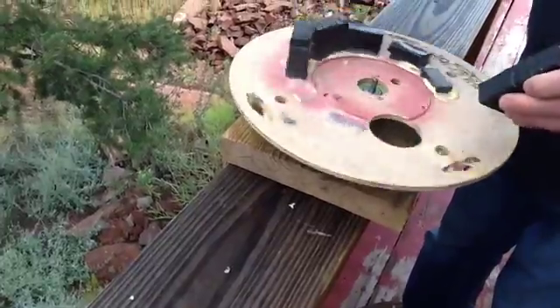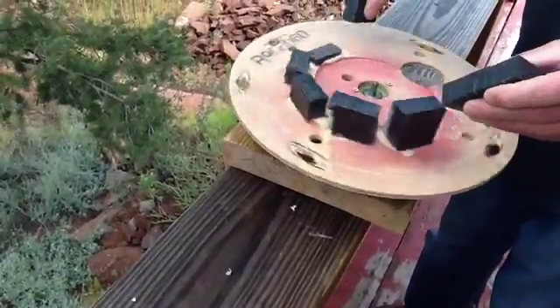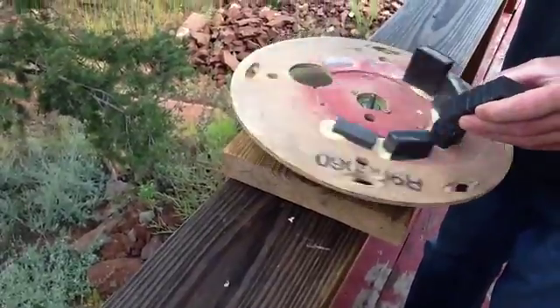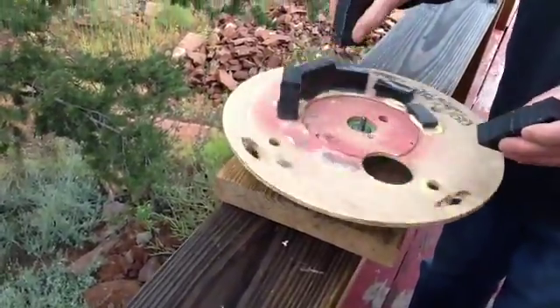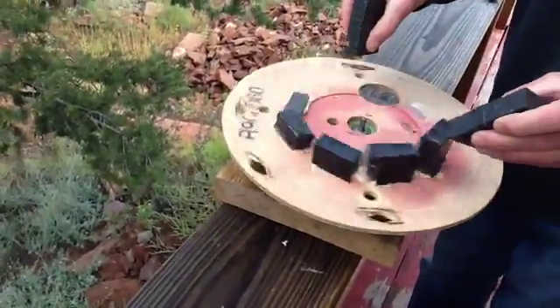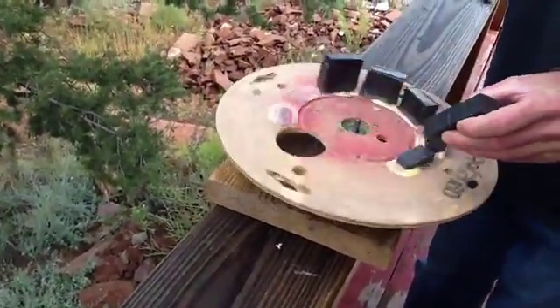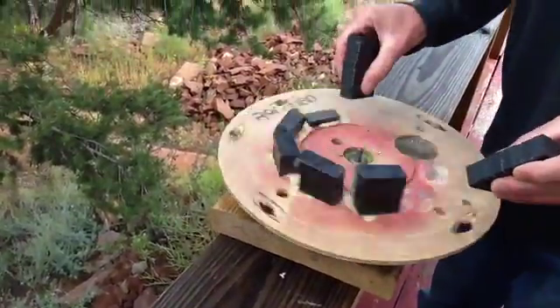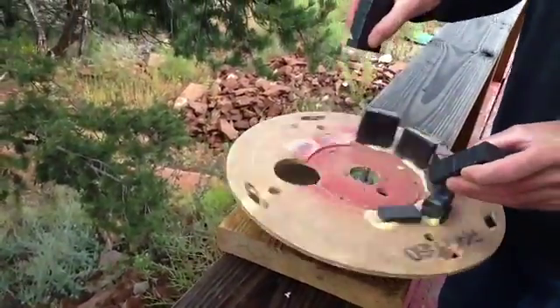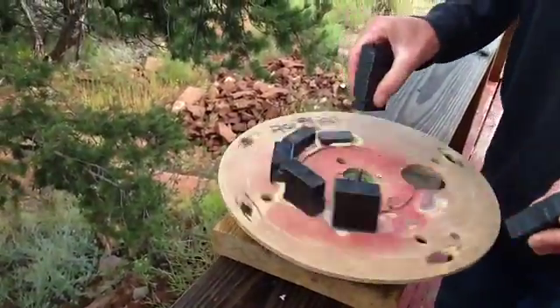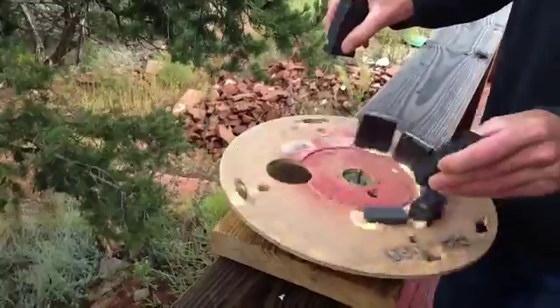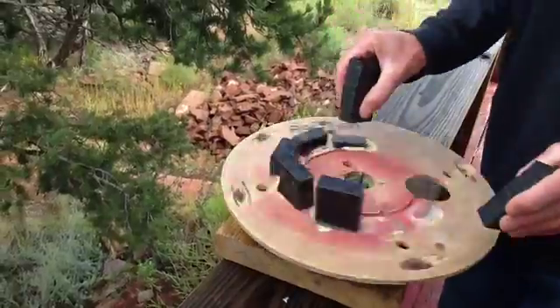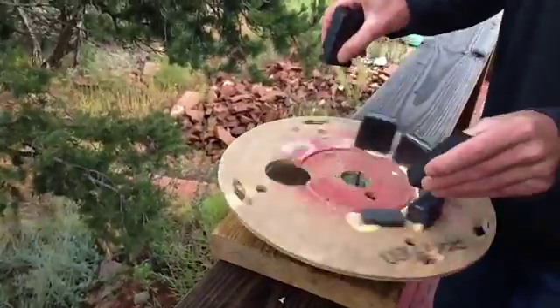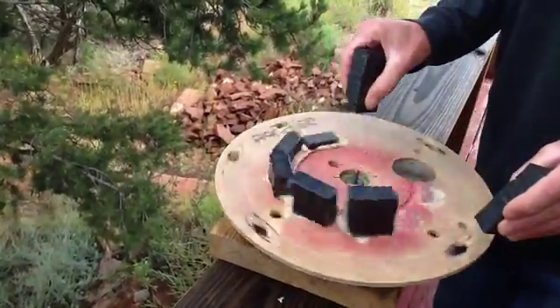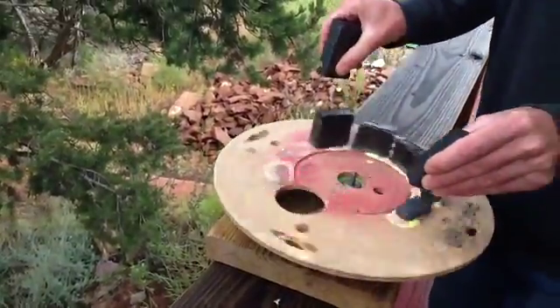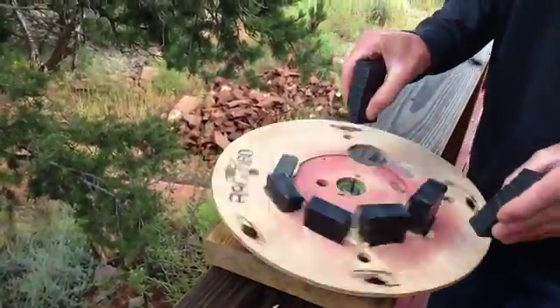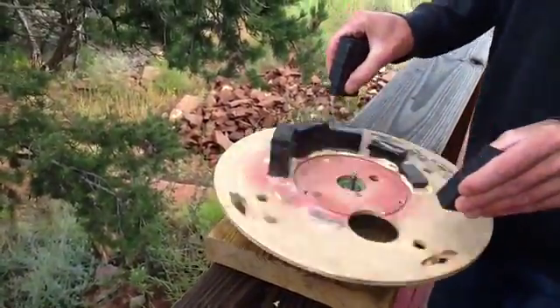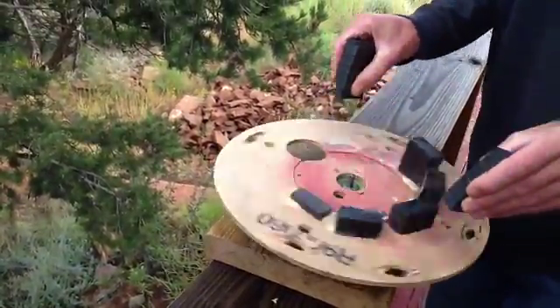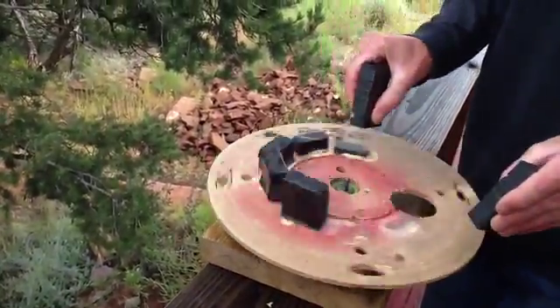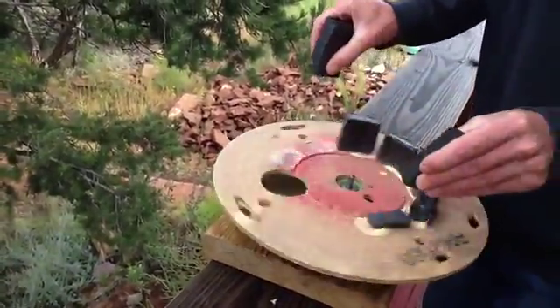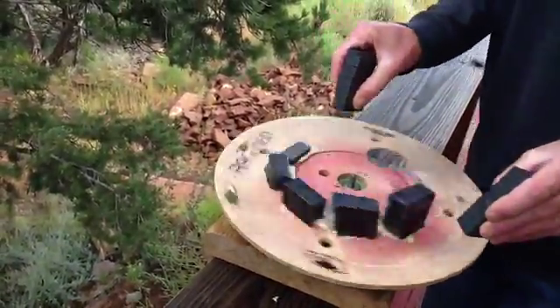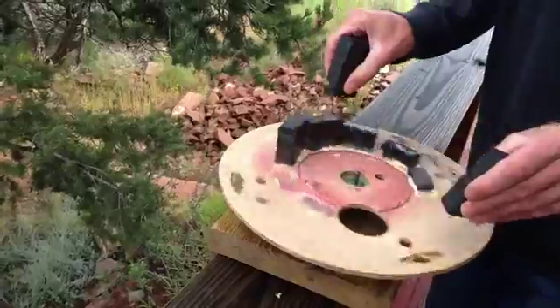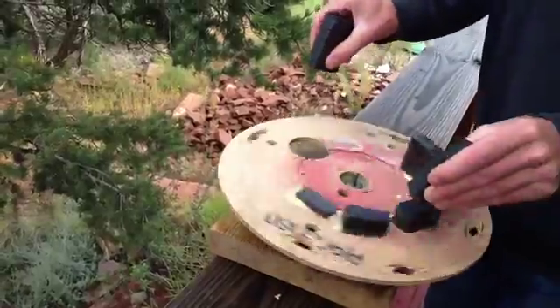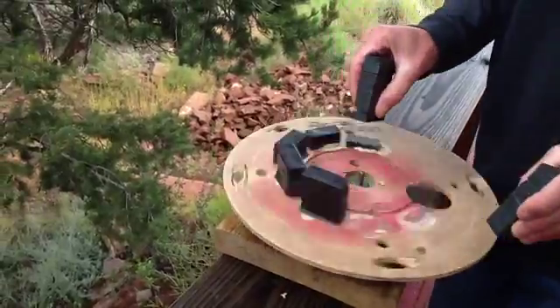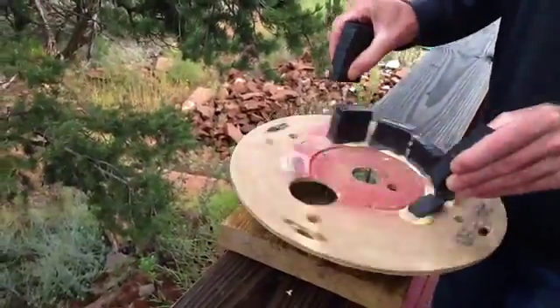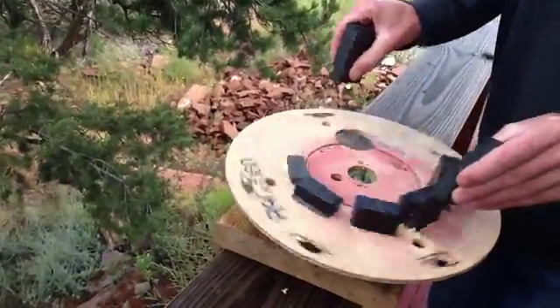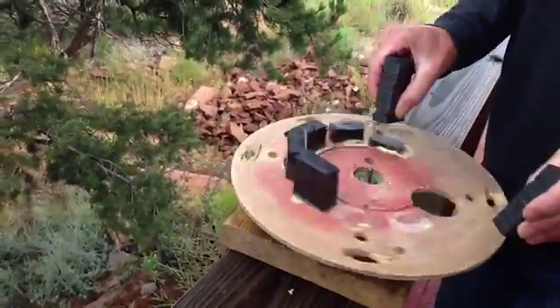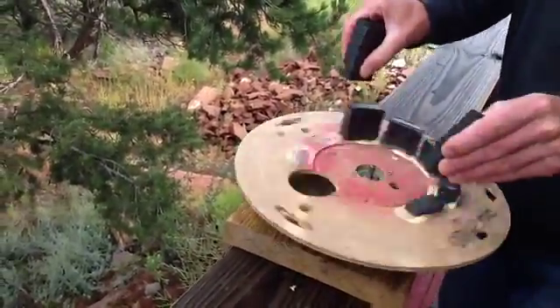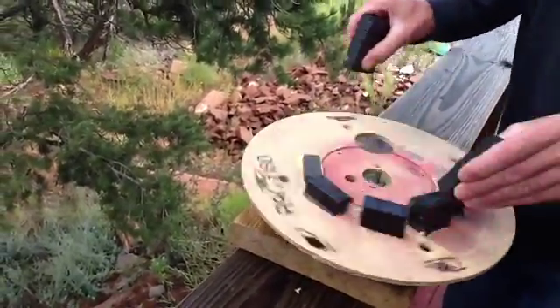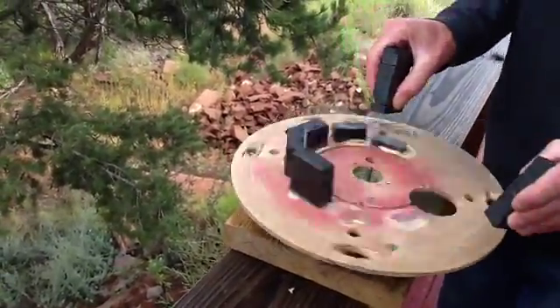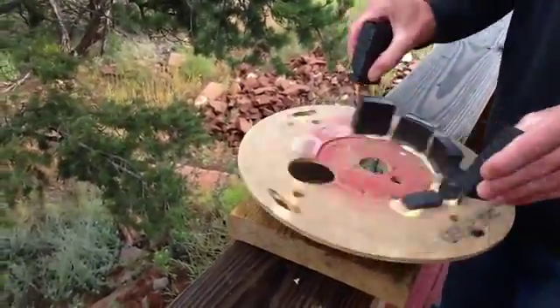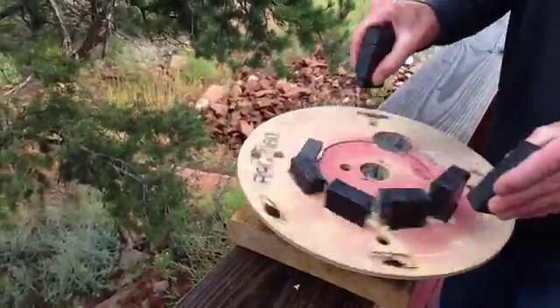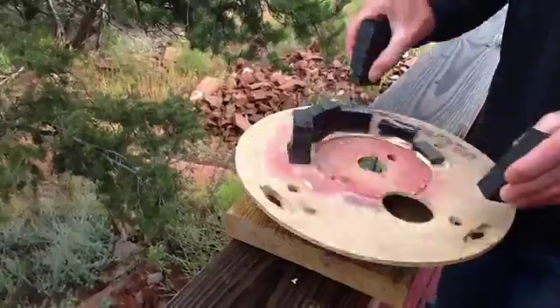This reminds me of how a steam engine operates. You've got a power part of the cycle and an exhaust part of the cycle, where the power cycle generates enough momentum to power through the exhaust part.